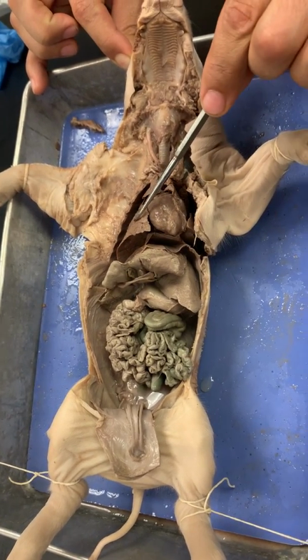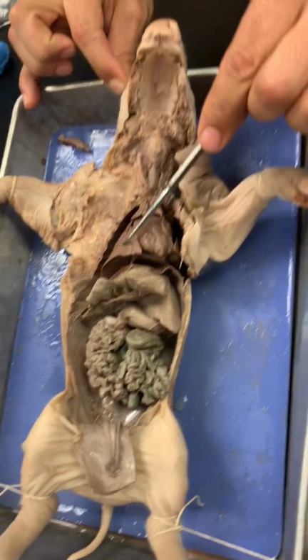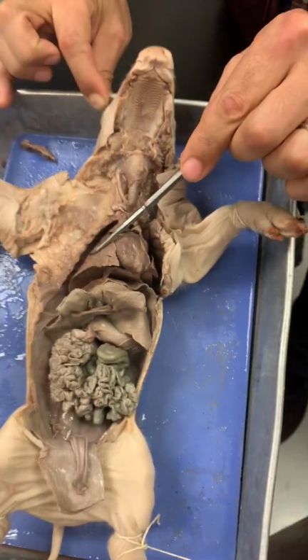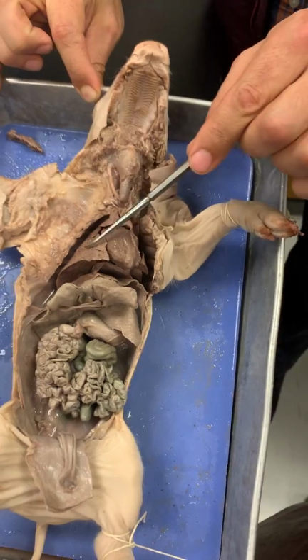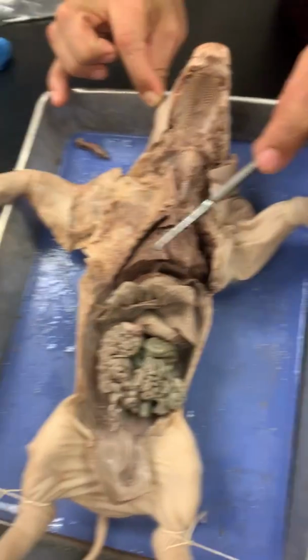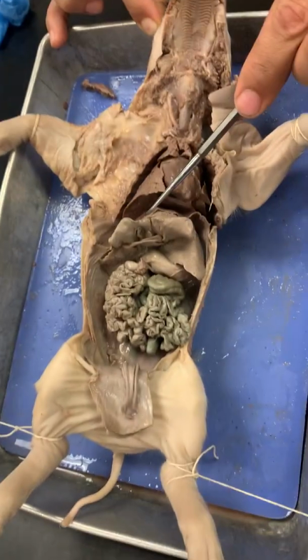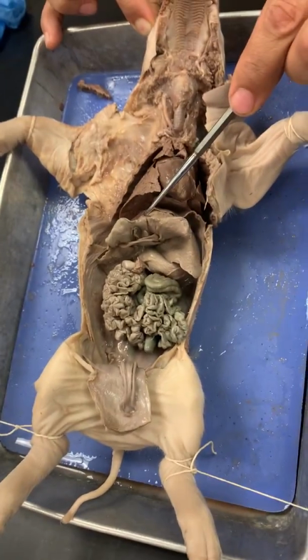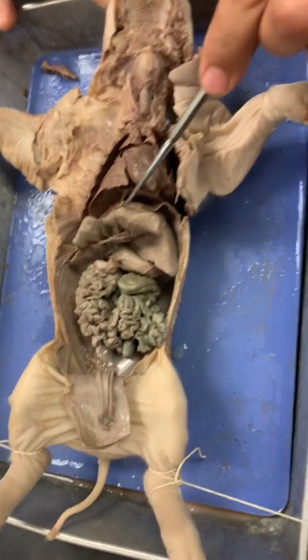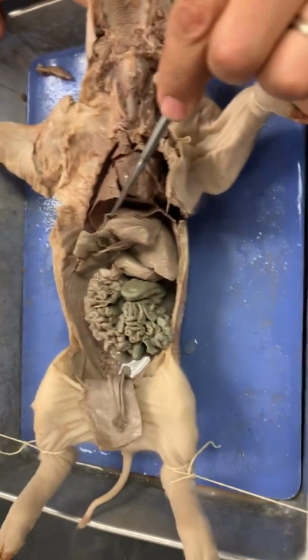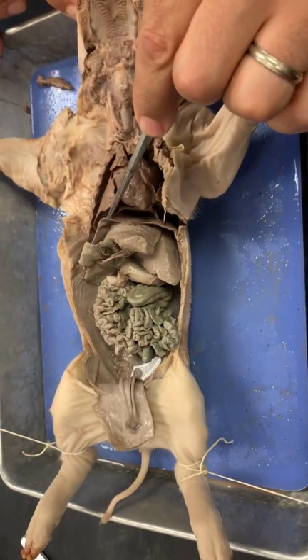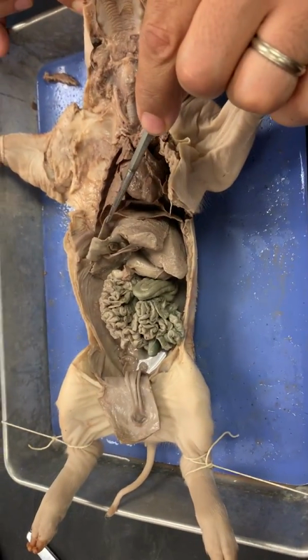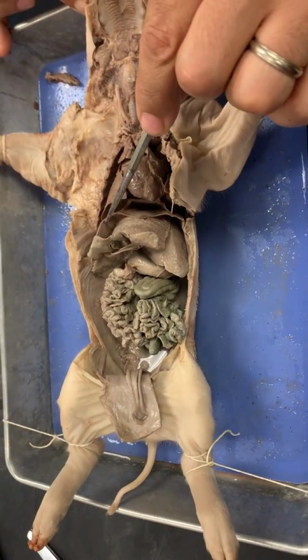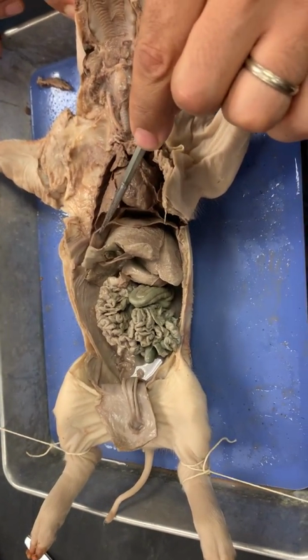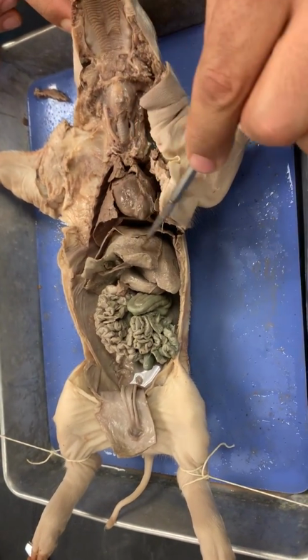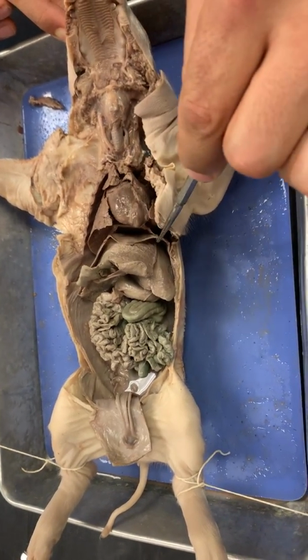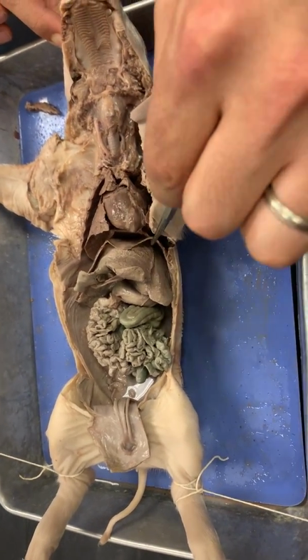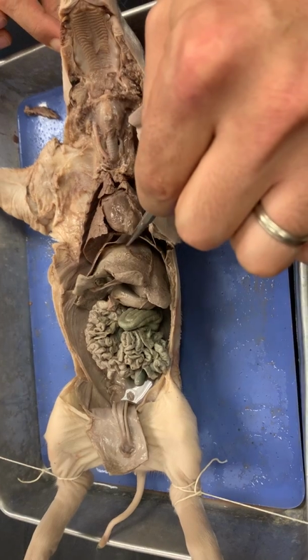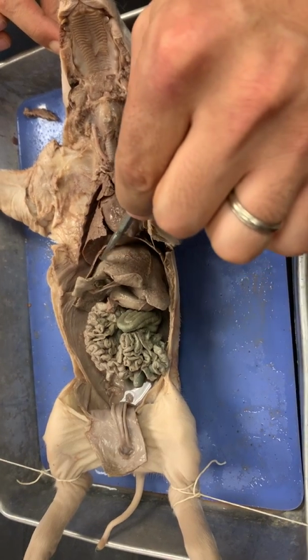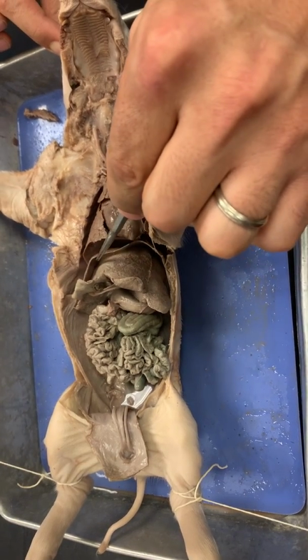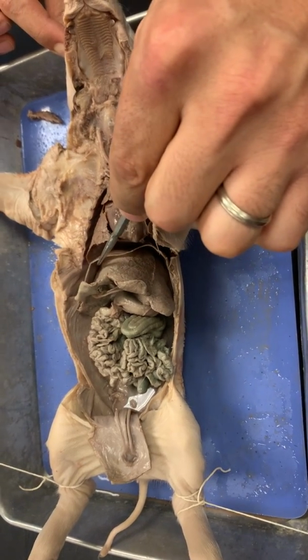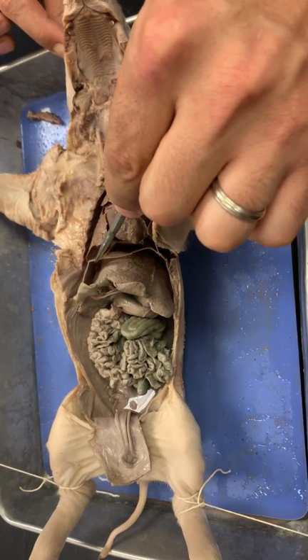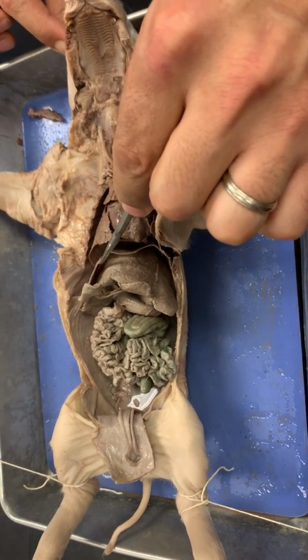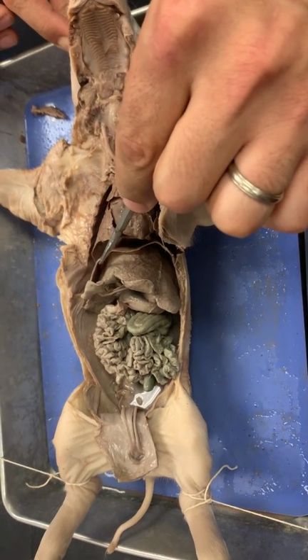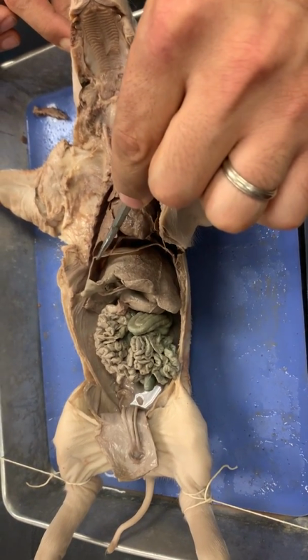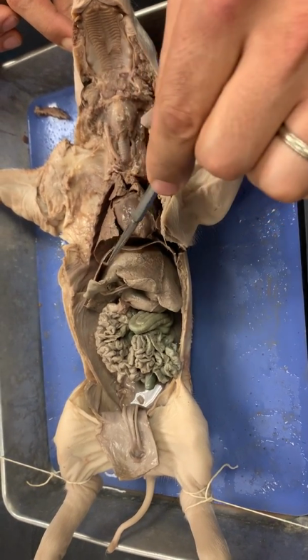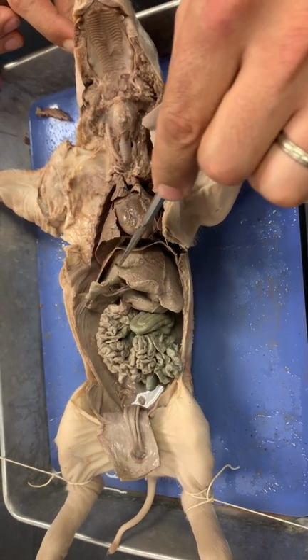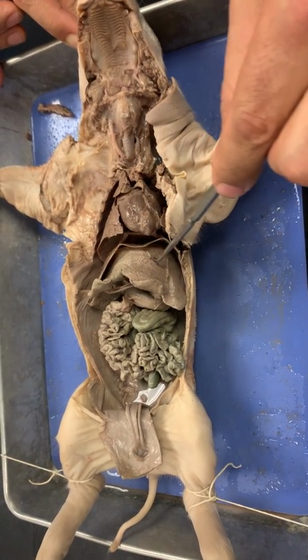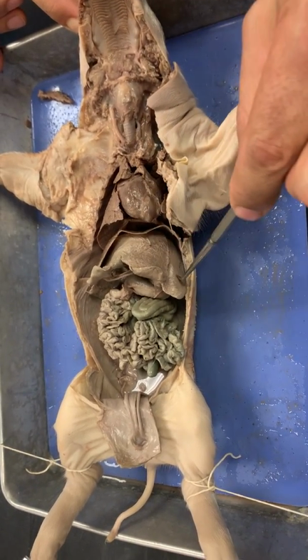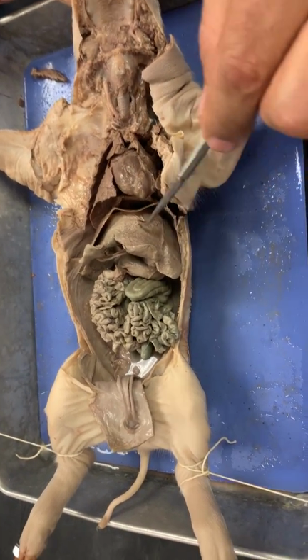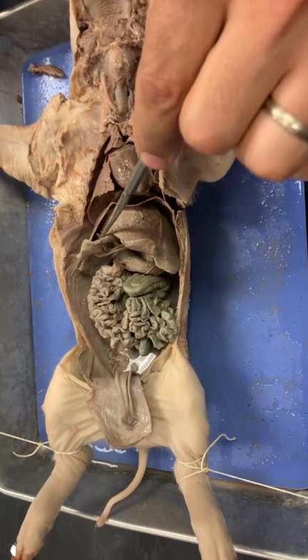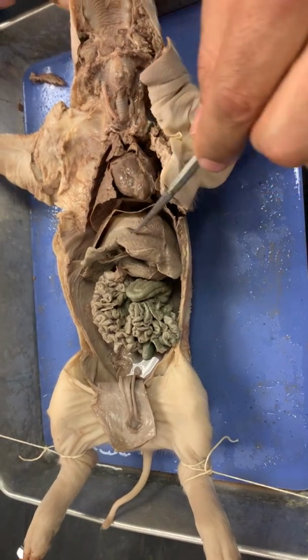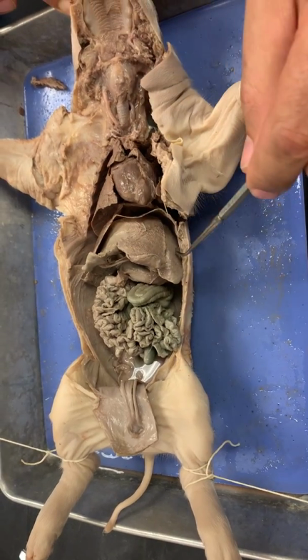Lungs. This is the diaphragm, right there. You see that? This little thin sheet, that's the diaphragm. Here's your liver. This whole organ is the liver.